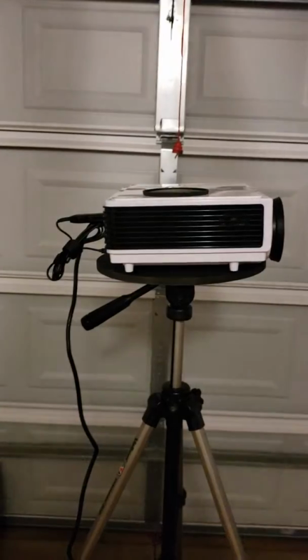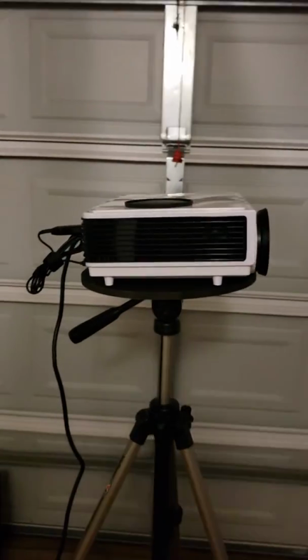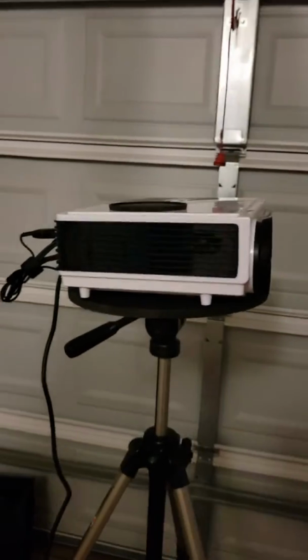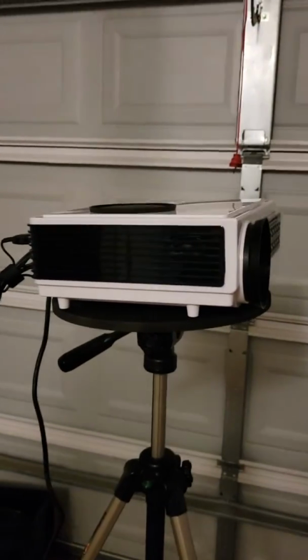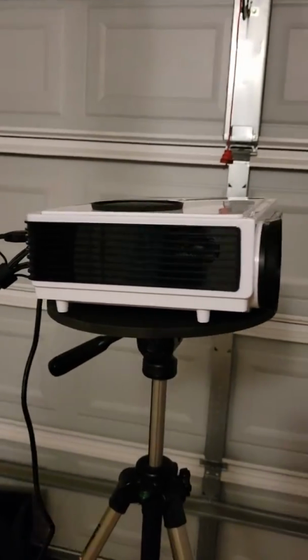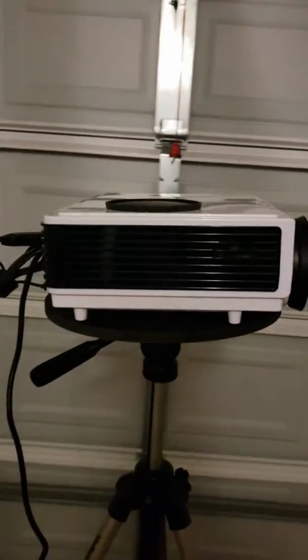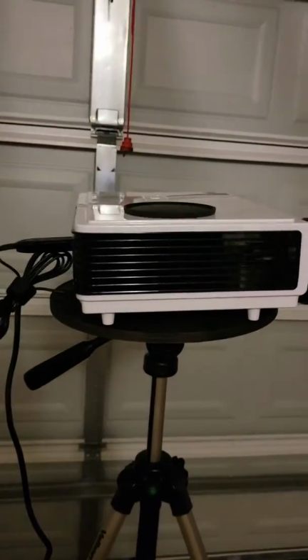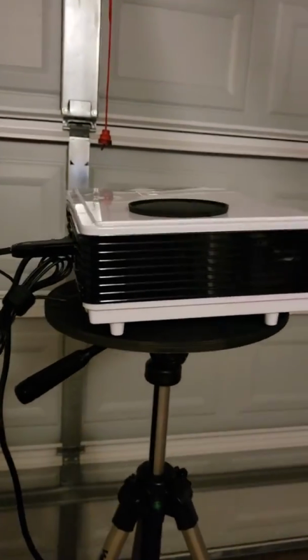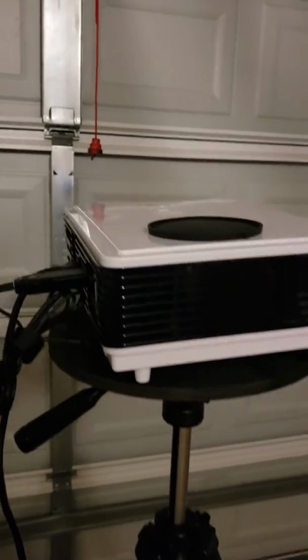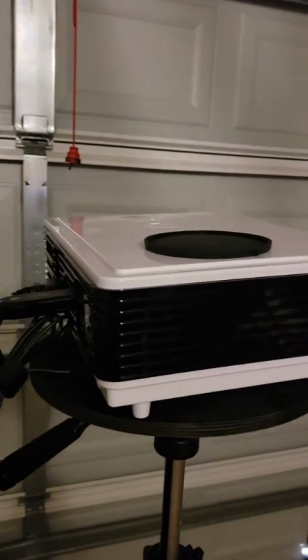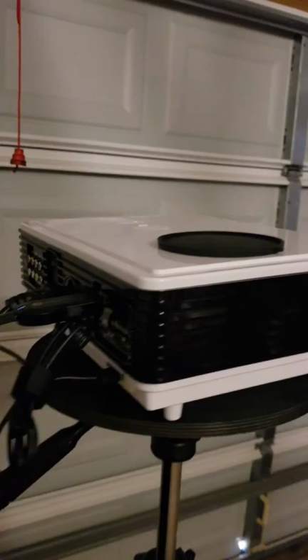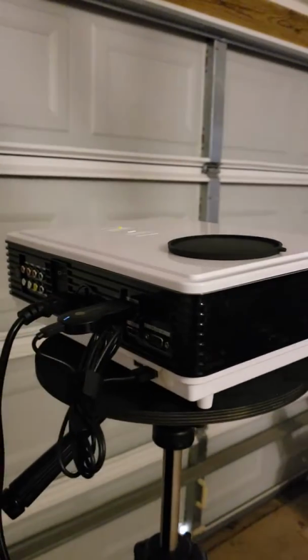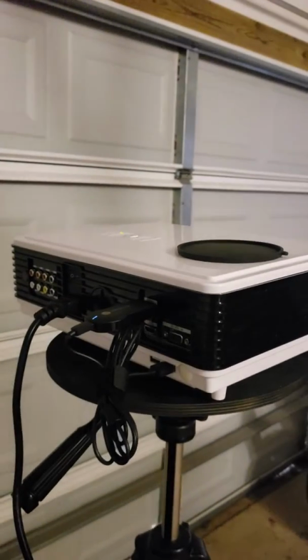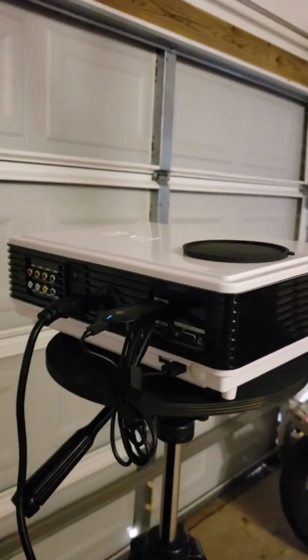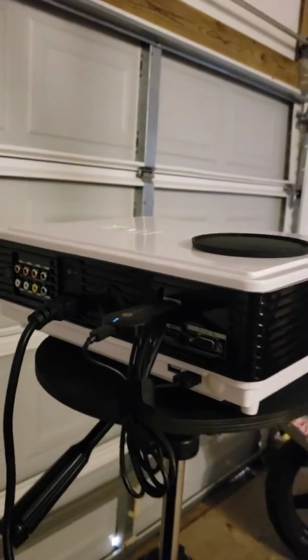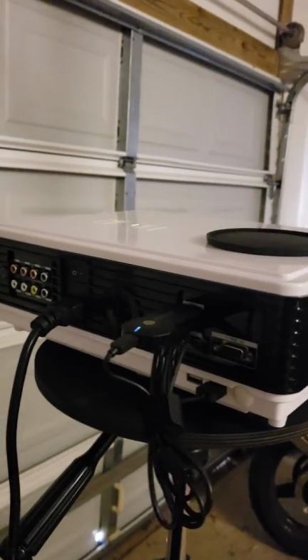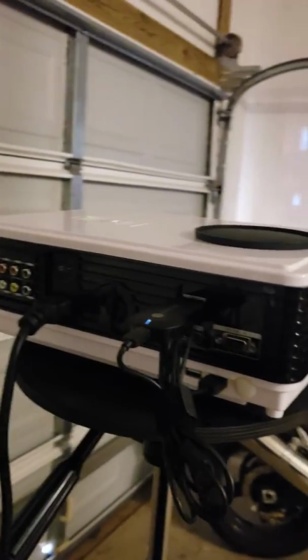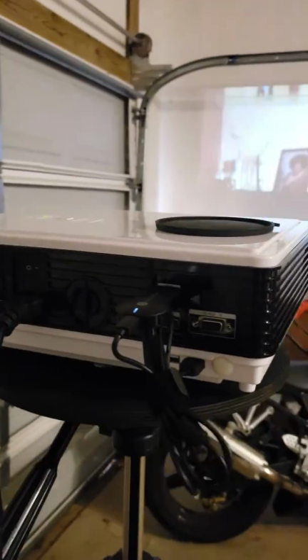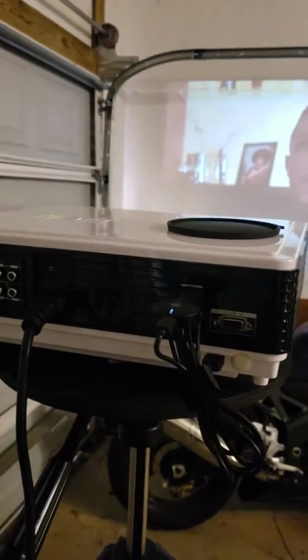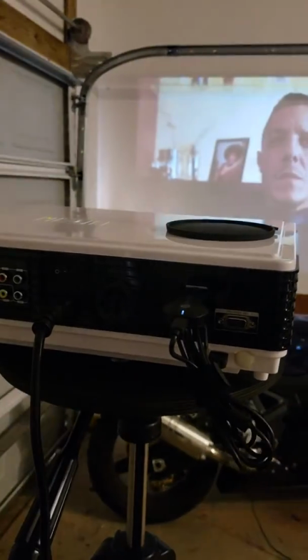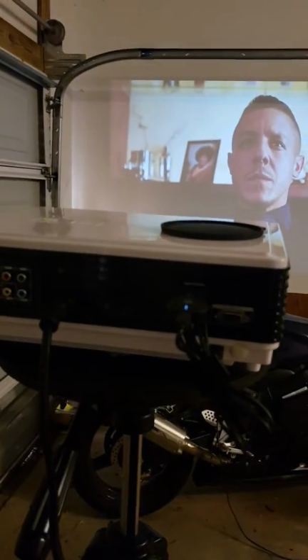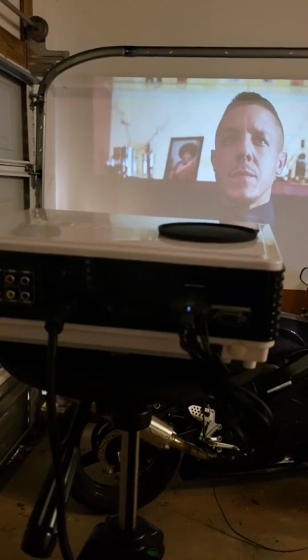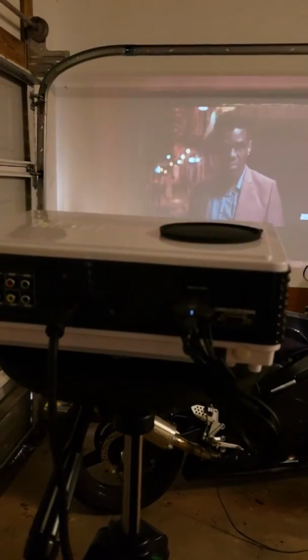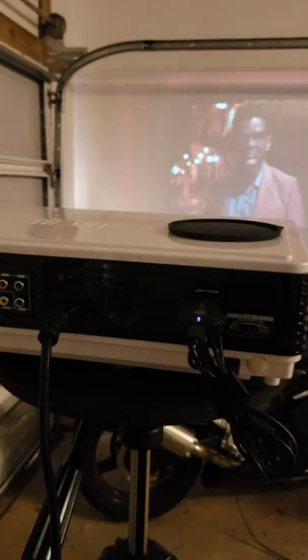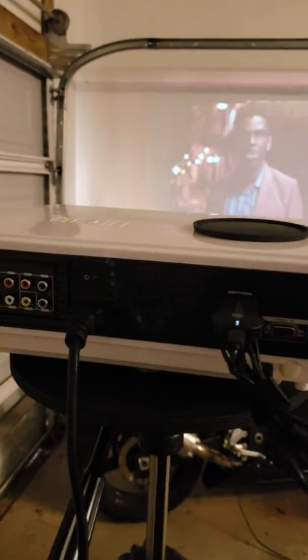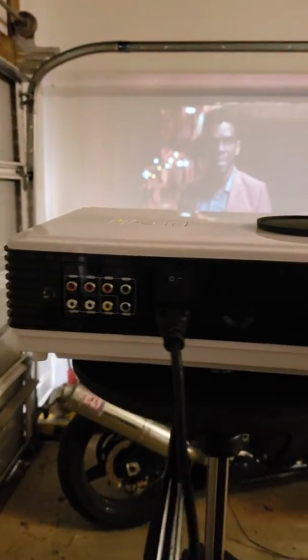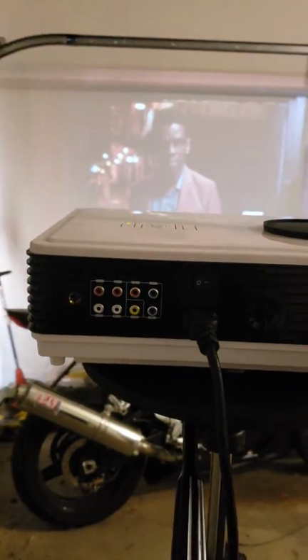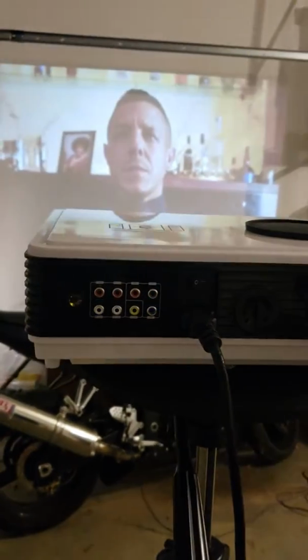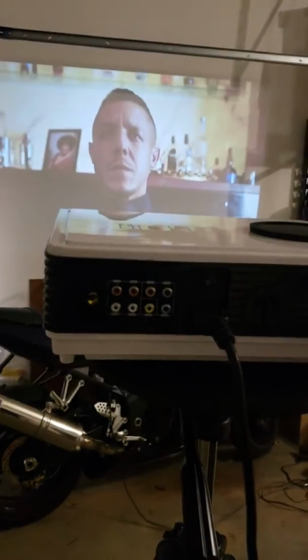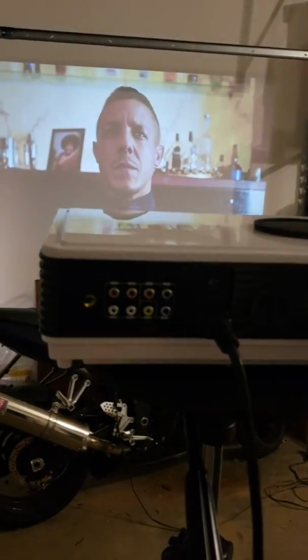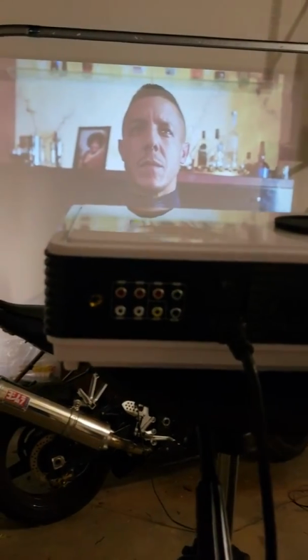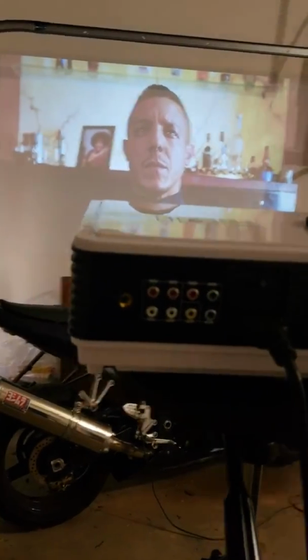Hey, how y'all doing? This is a quick review of the Gaiman 96 Plus projector. It has 3,000 lumens and a 2000:1 ratio.